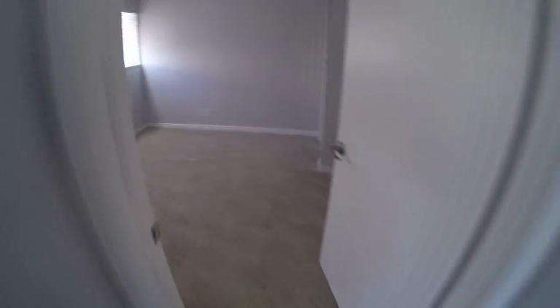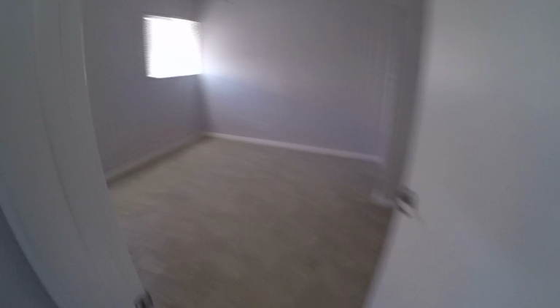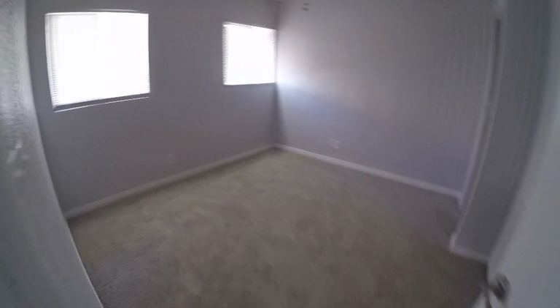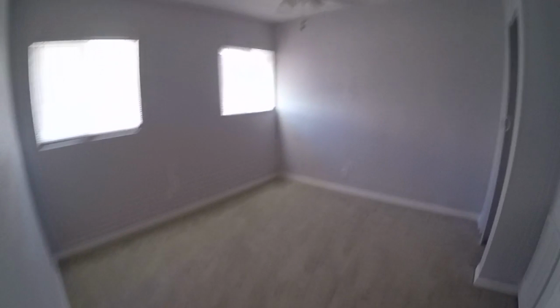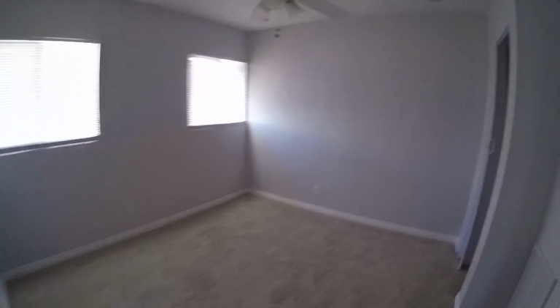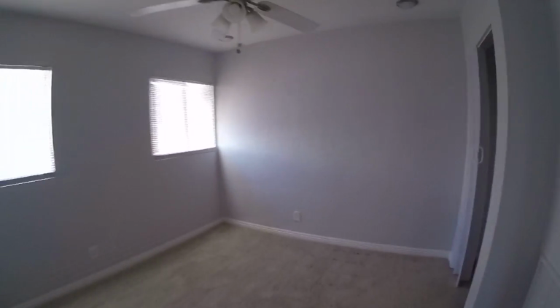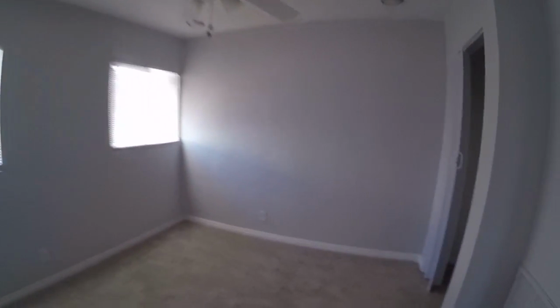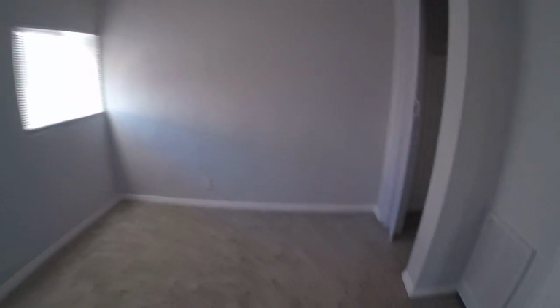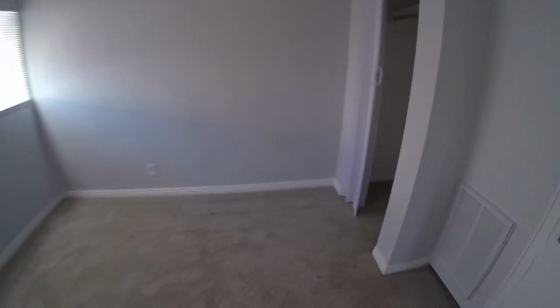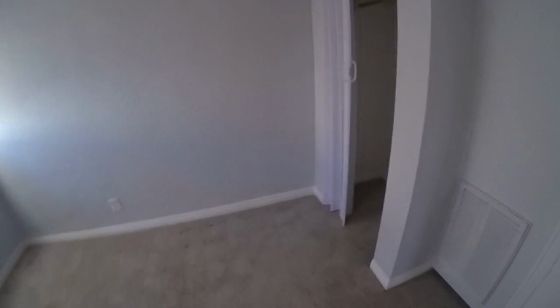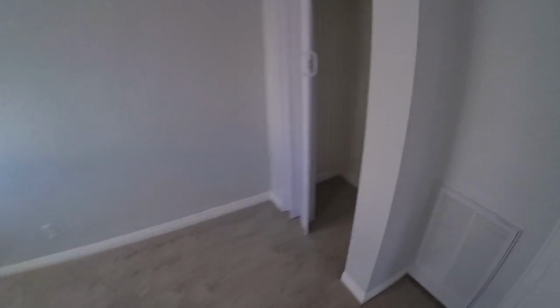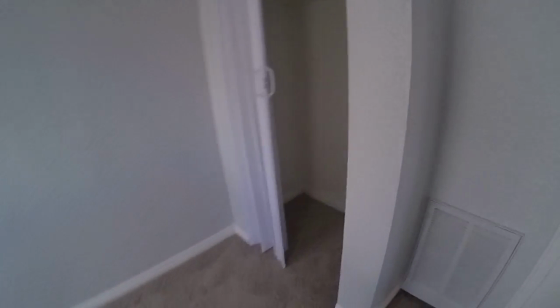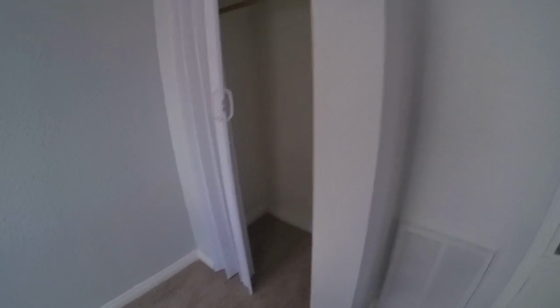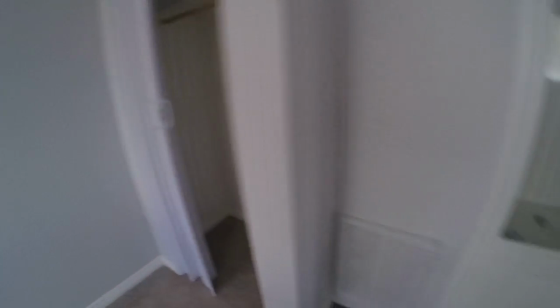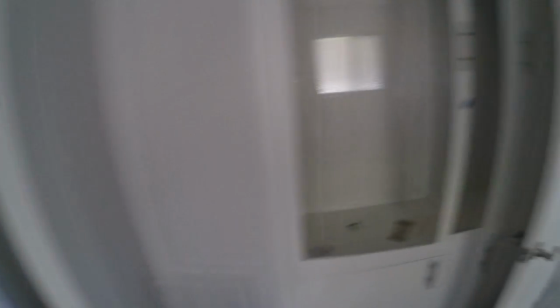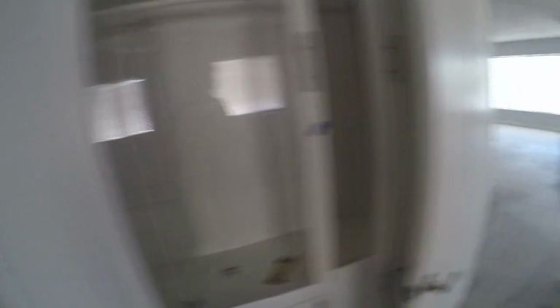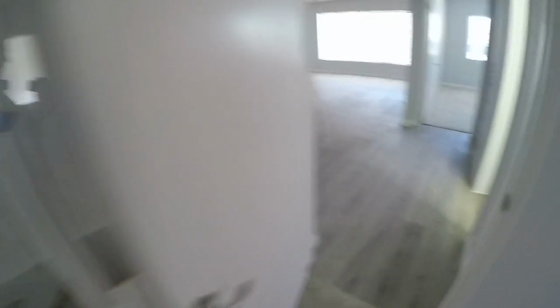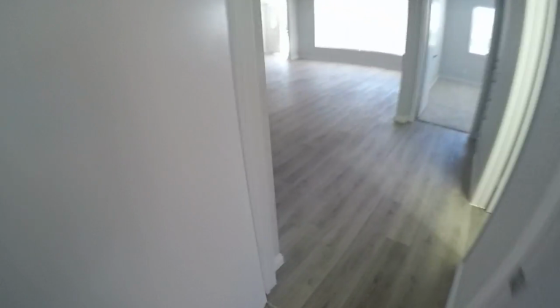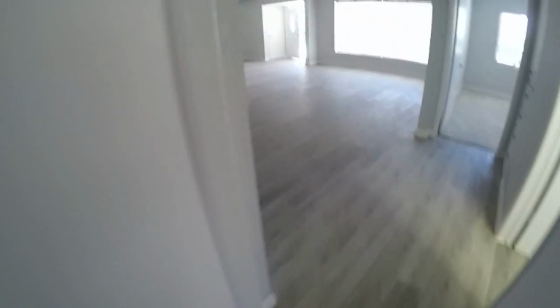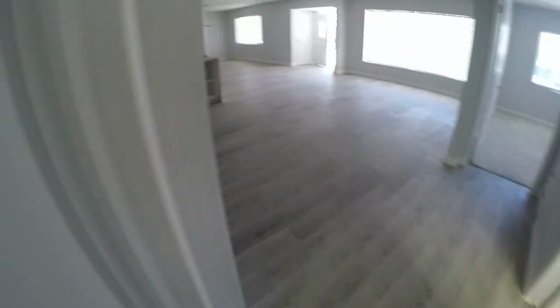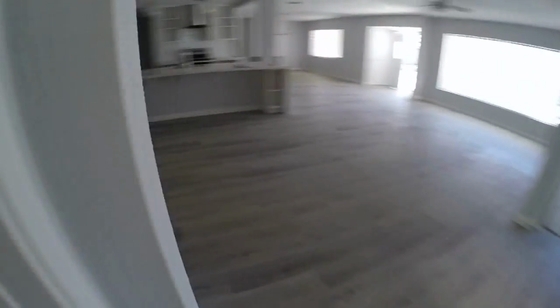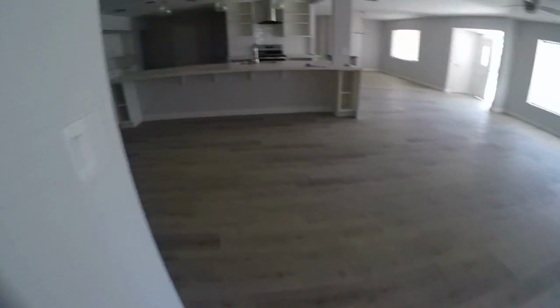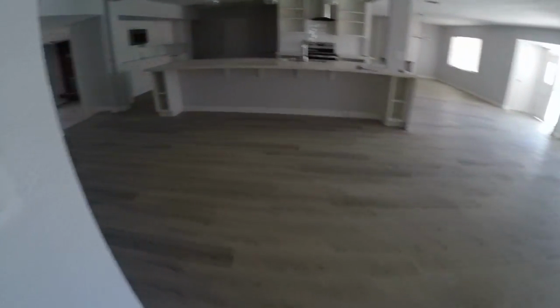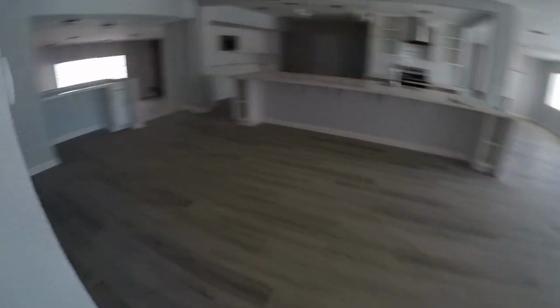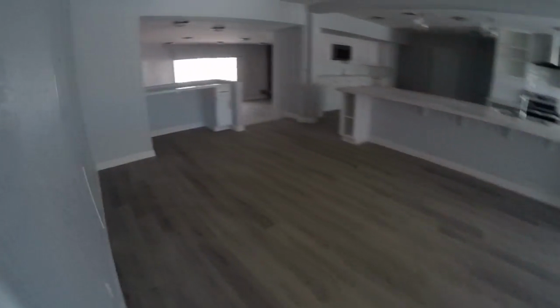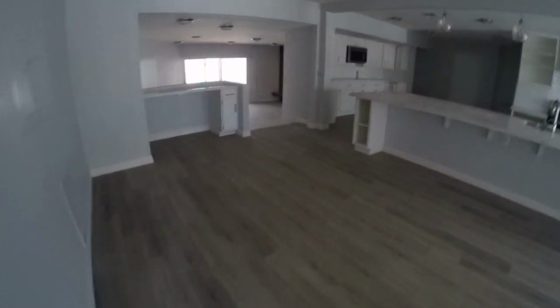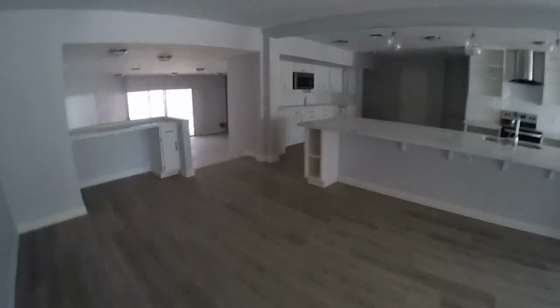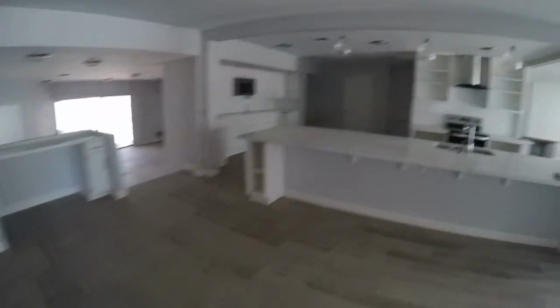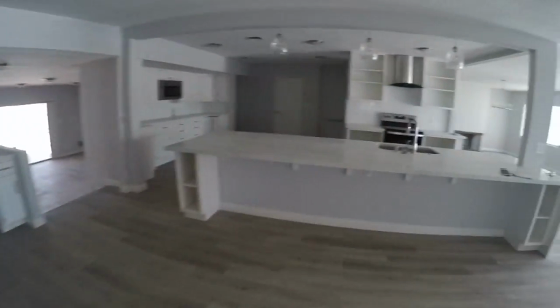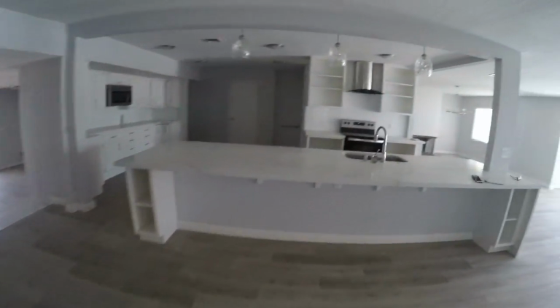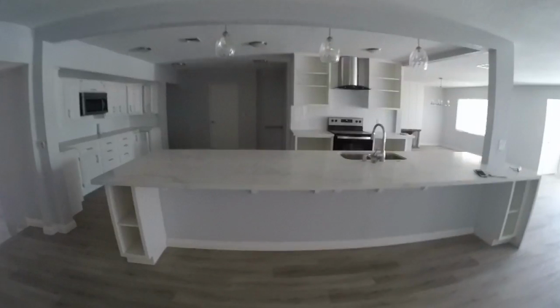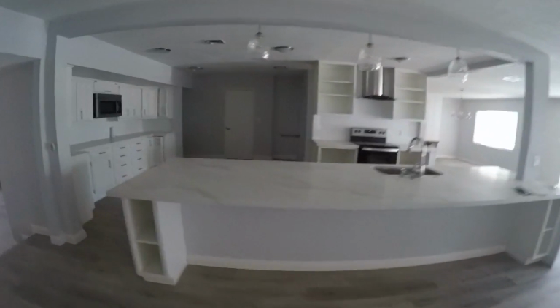Another bedroom here with a little closet and some built-ins. And a marvelous kitchen — wow.